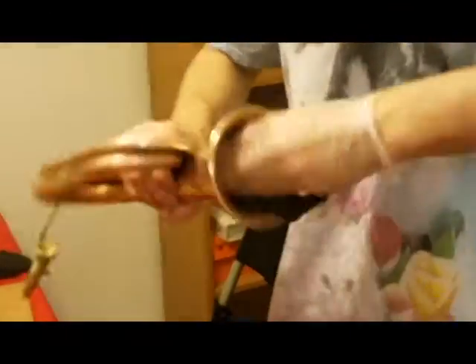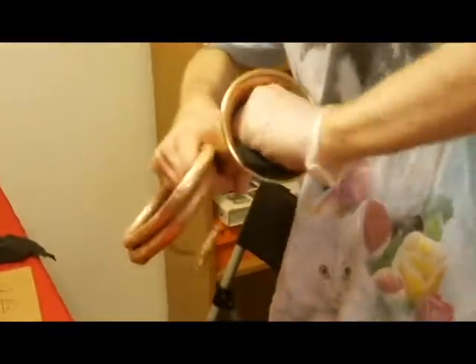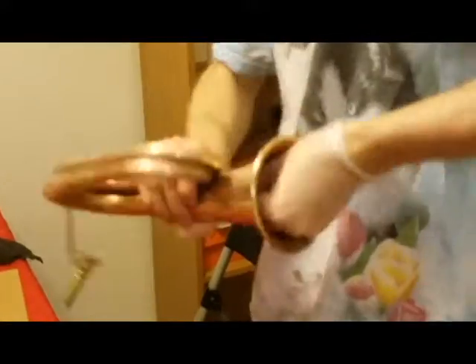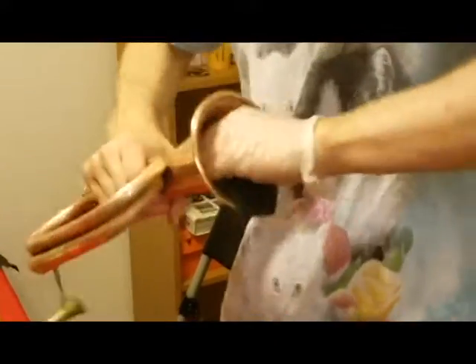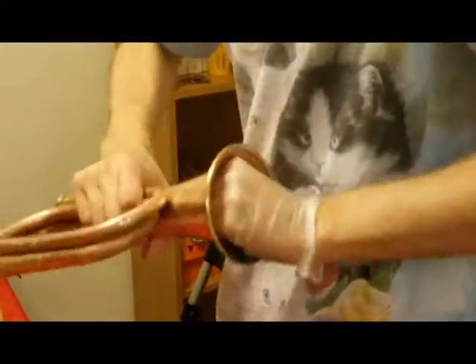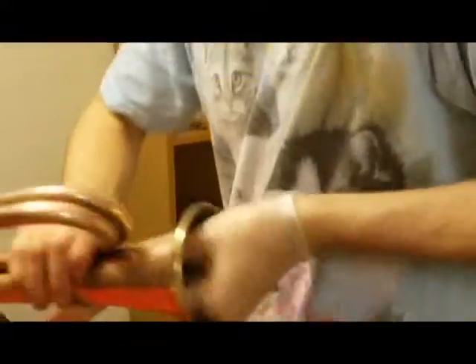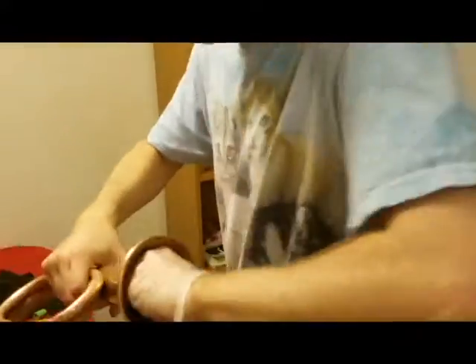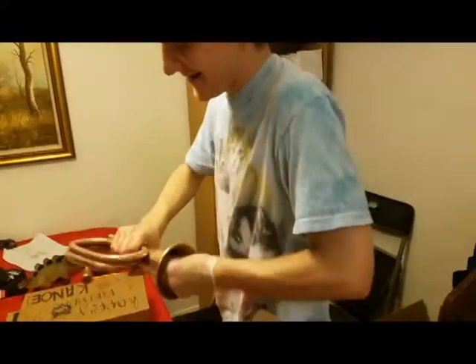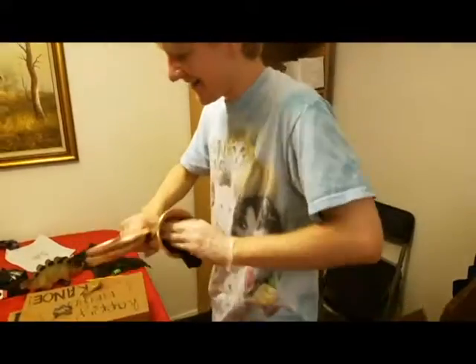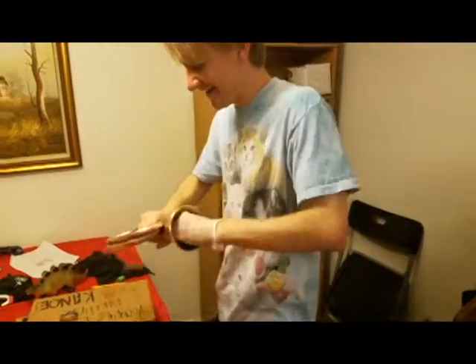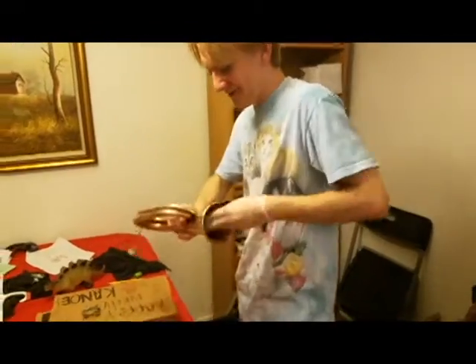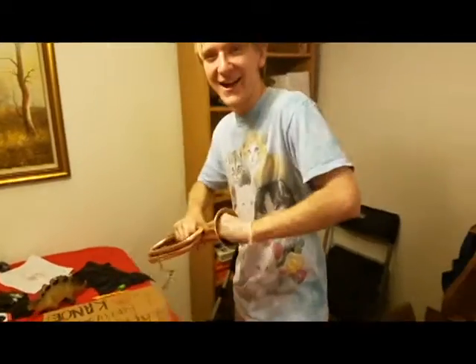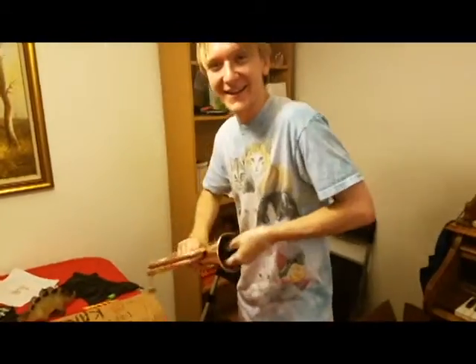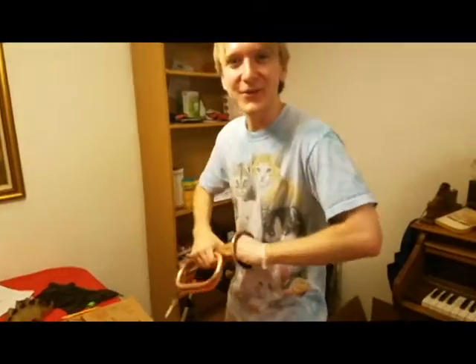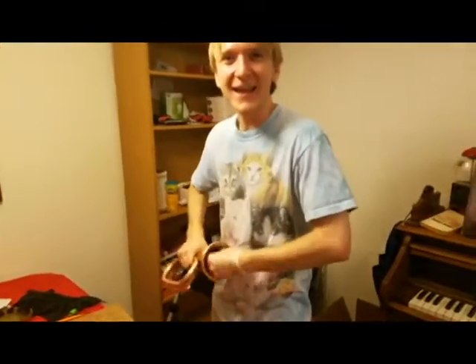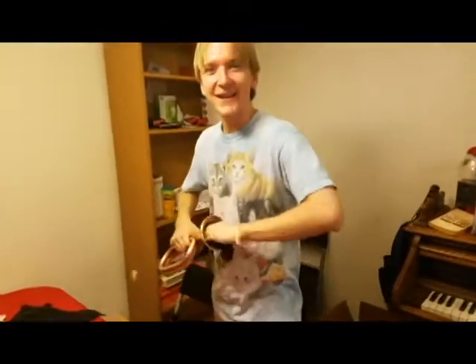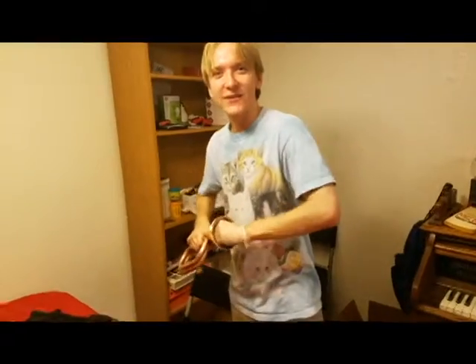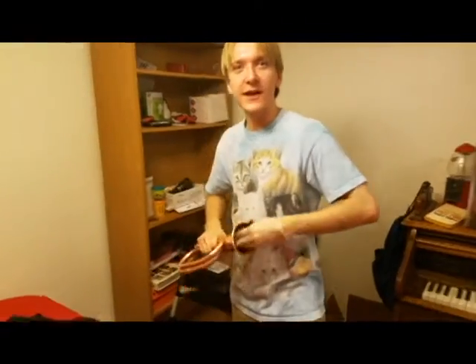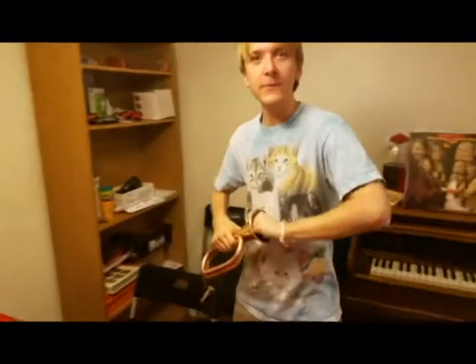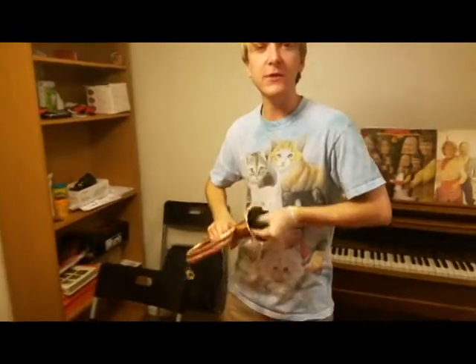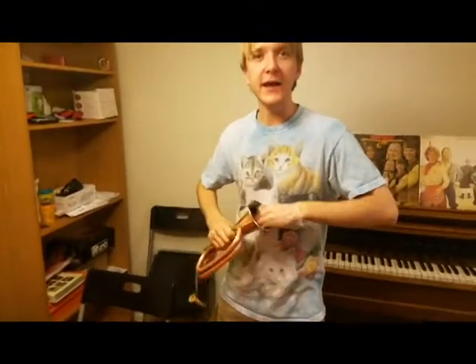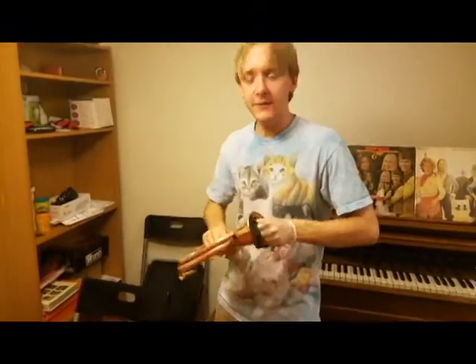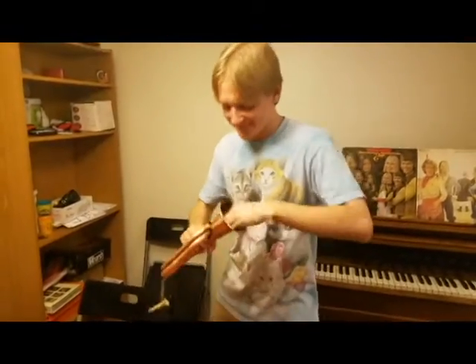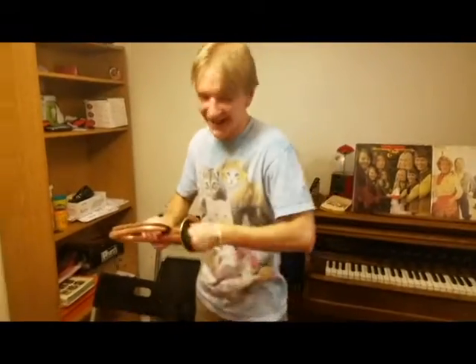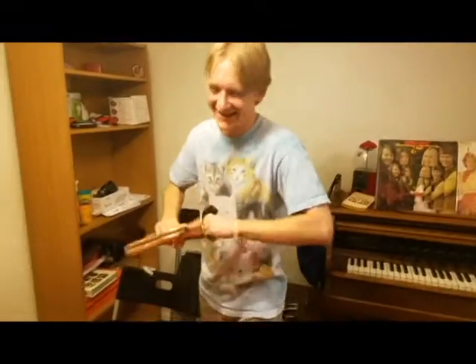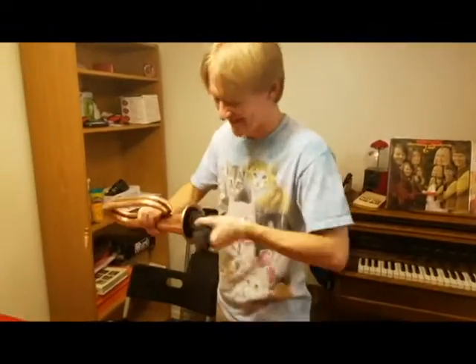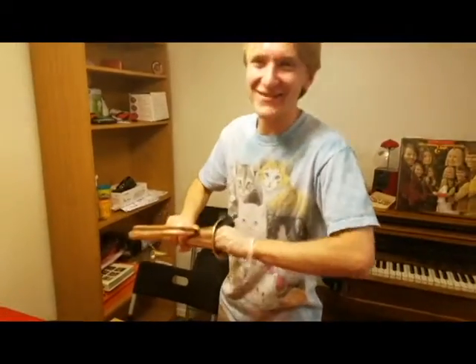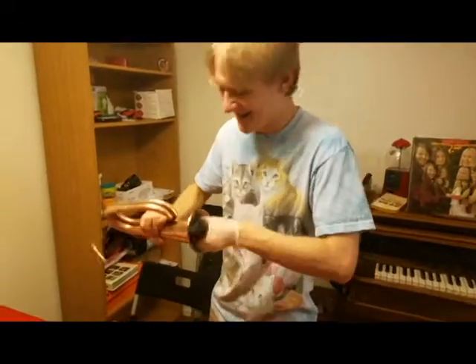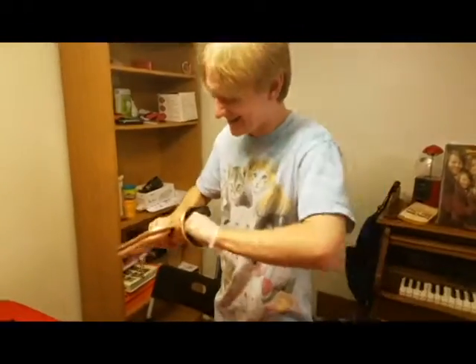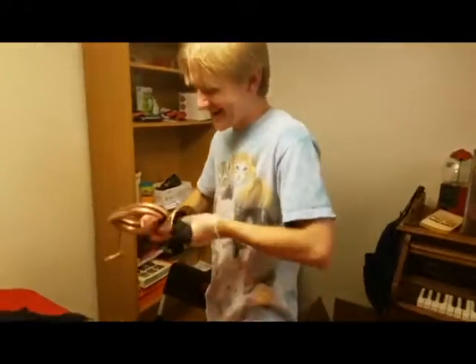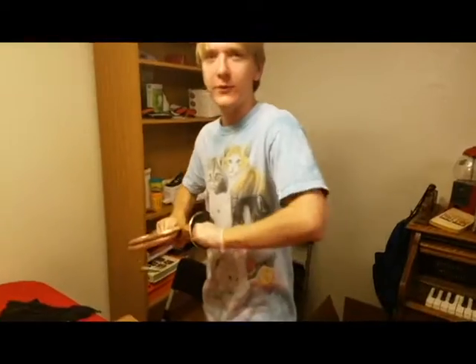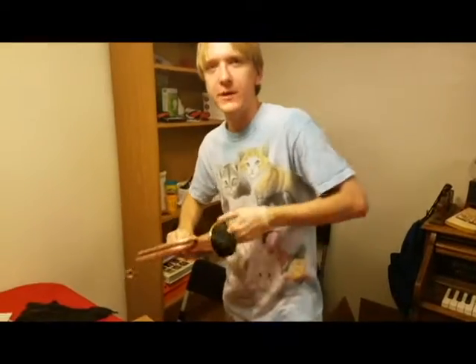One time I was elbow deep in one of these and I got a little stuck. That's a funny story, huh? Funny story — you like it? You think they'll like it at home? Yeah, they probably will.